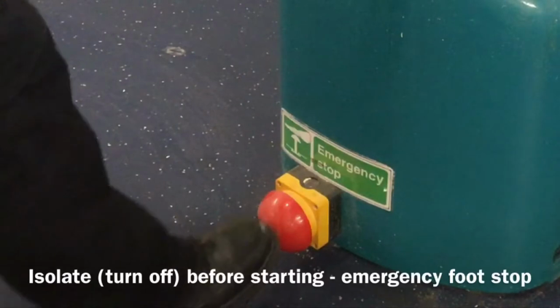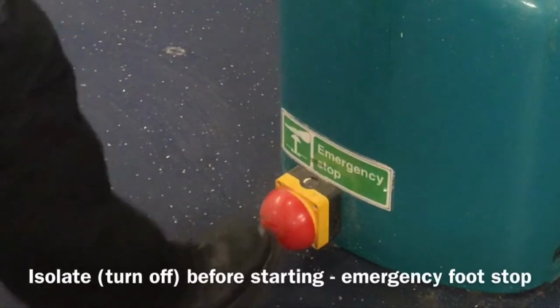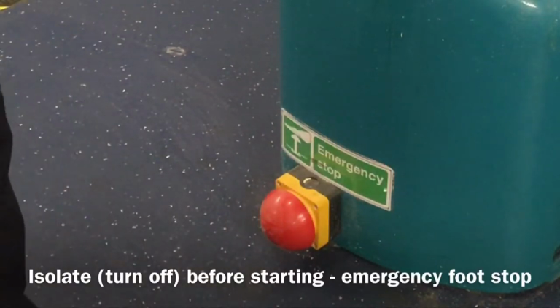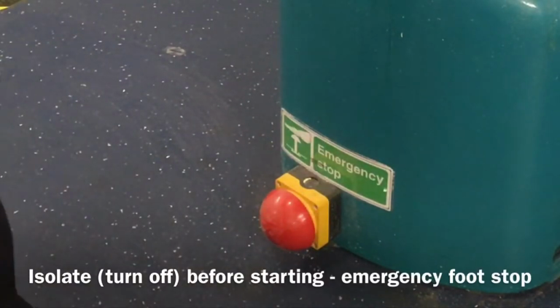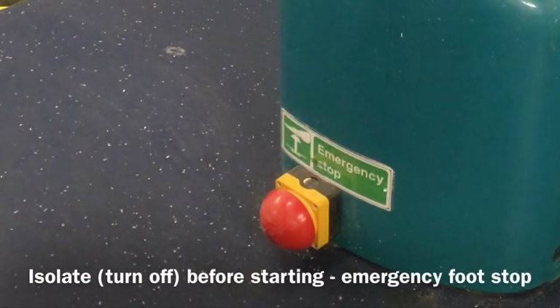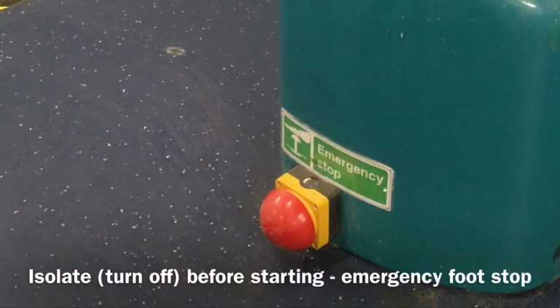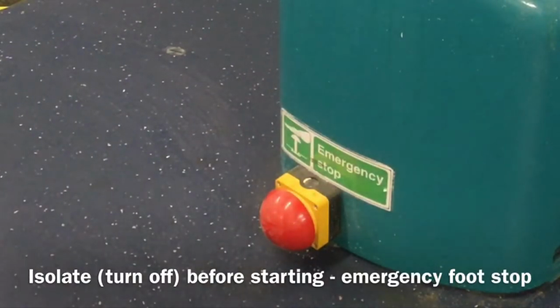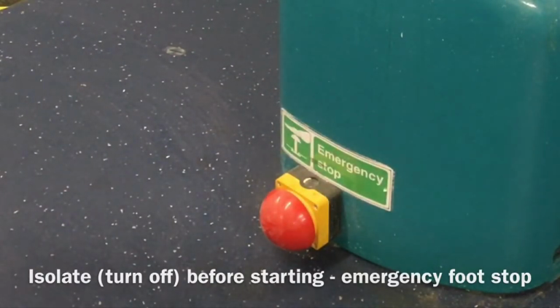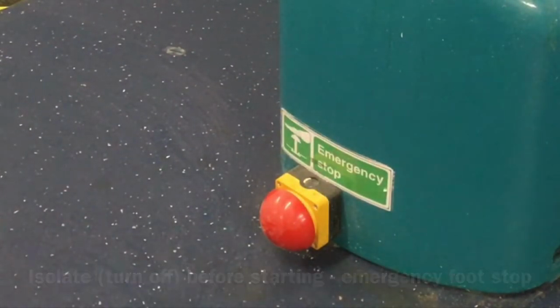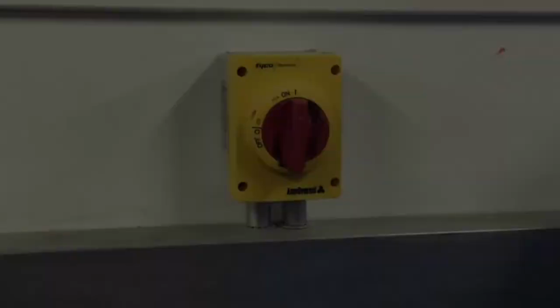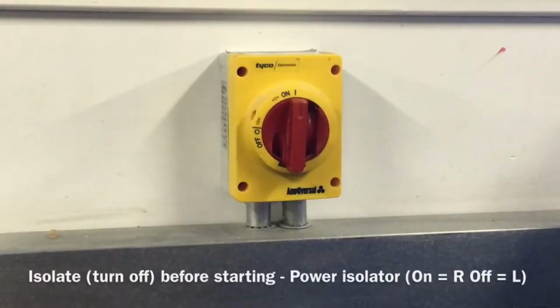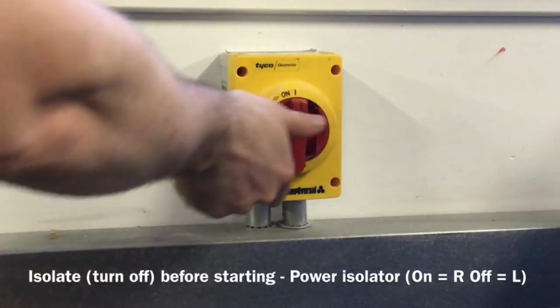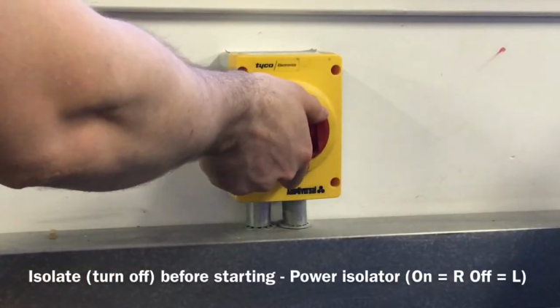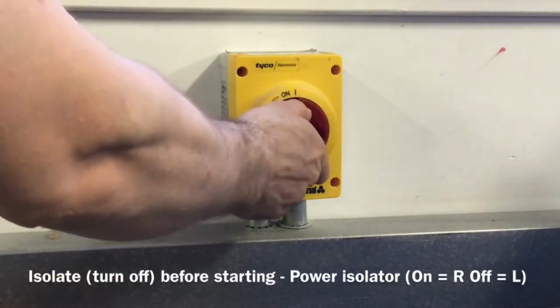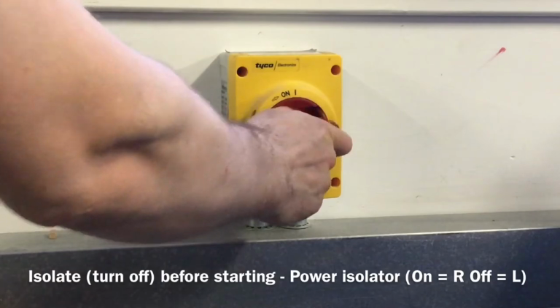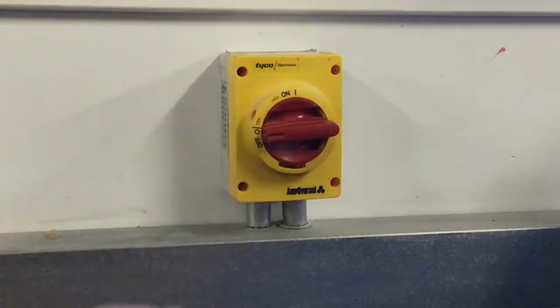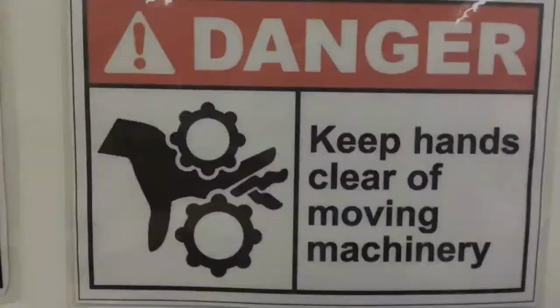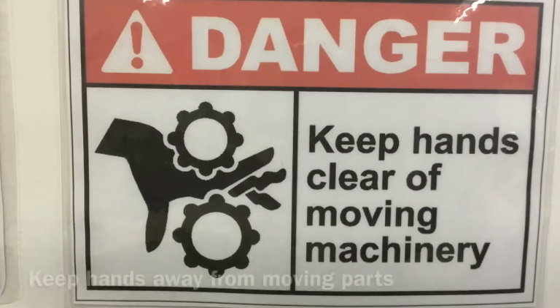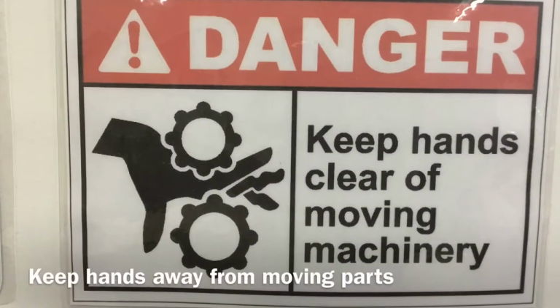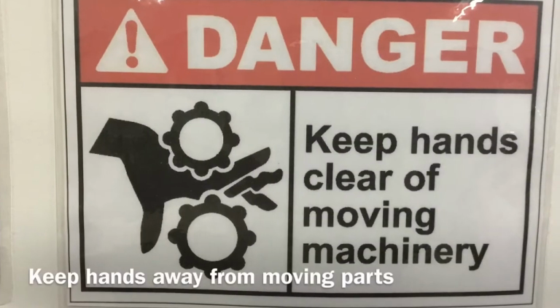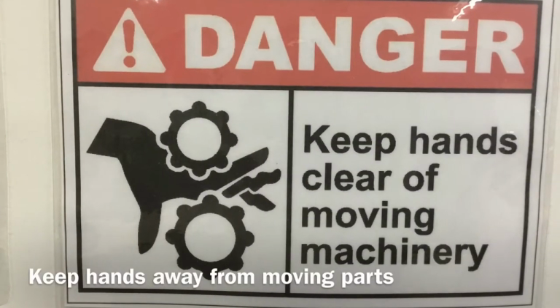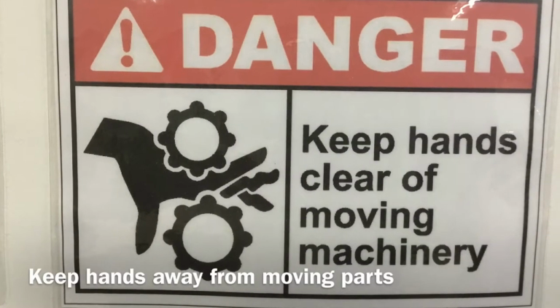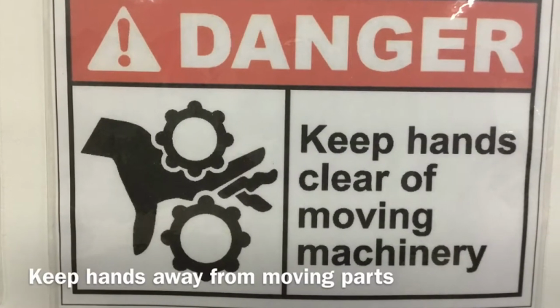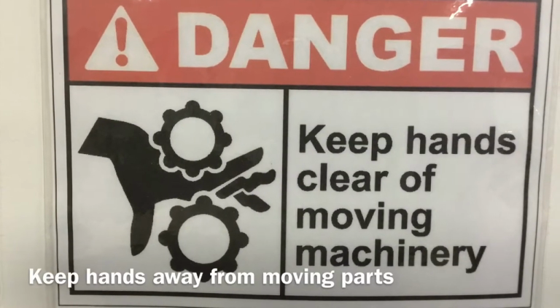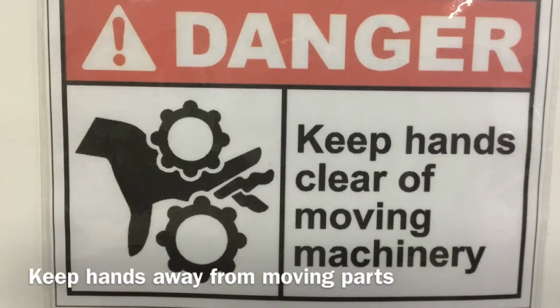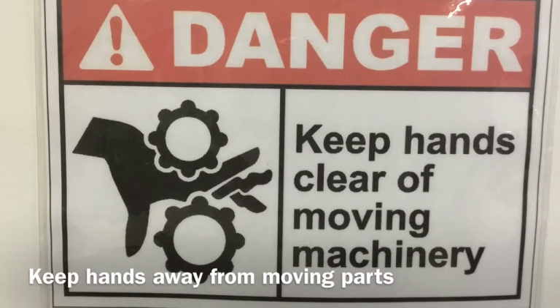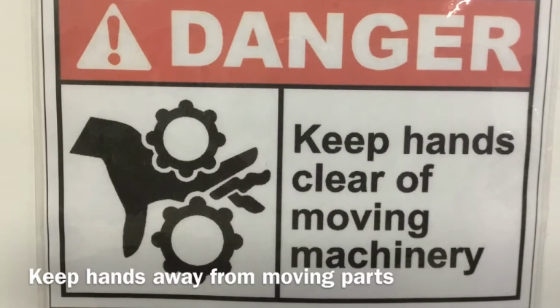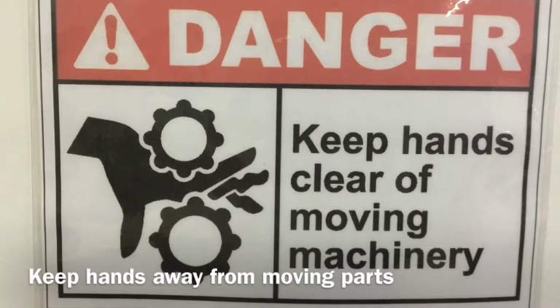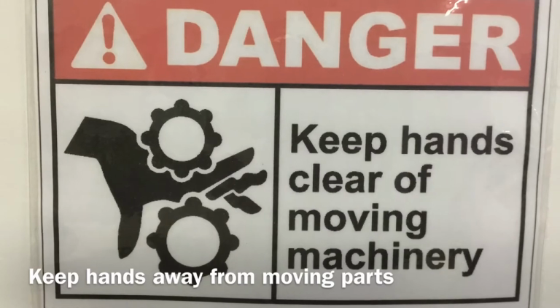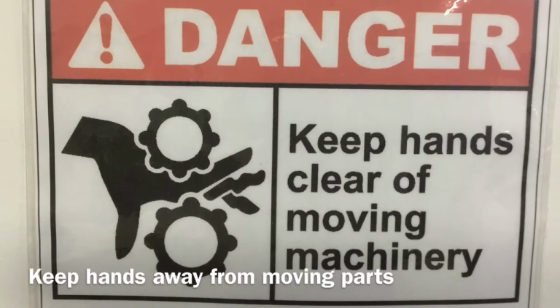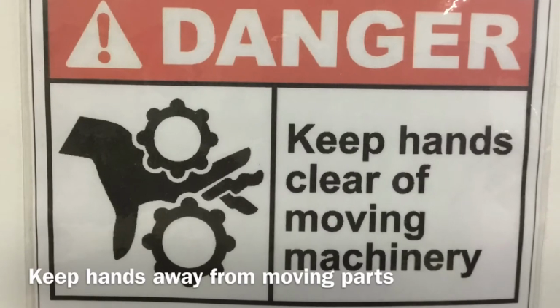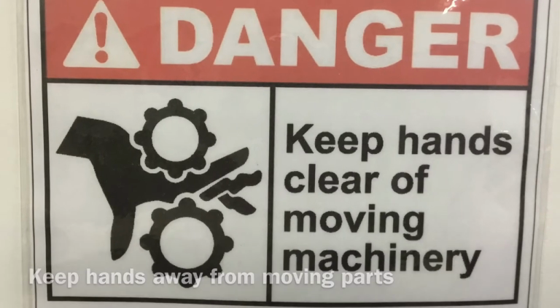Before starting, isolate the machine by pressing the emergency foot stop and turning the isolator switch to off. This safety precaution prevents the machine from turning on and your hands getting caught in rotating machinery.